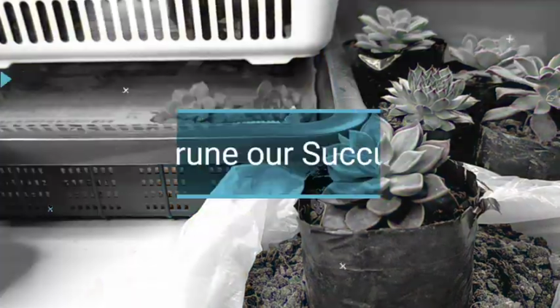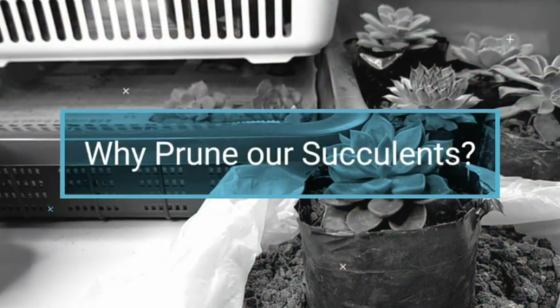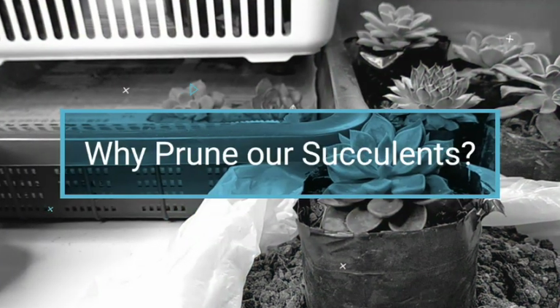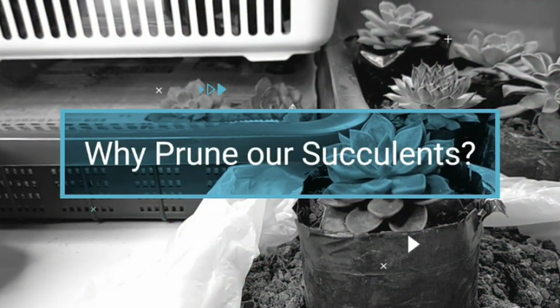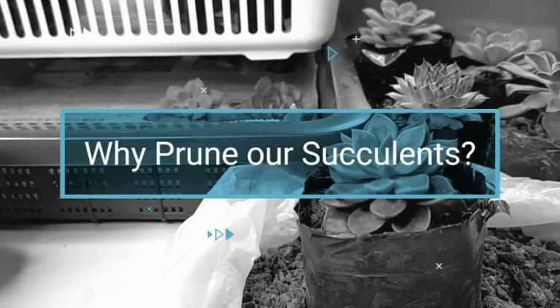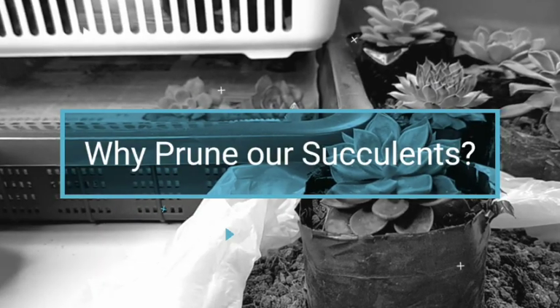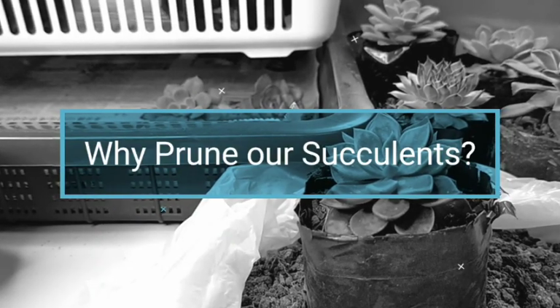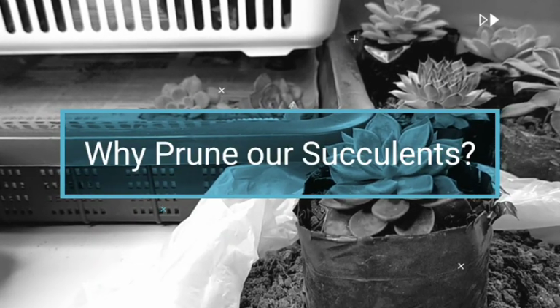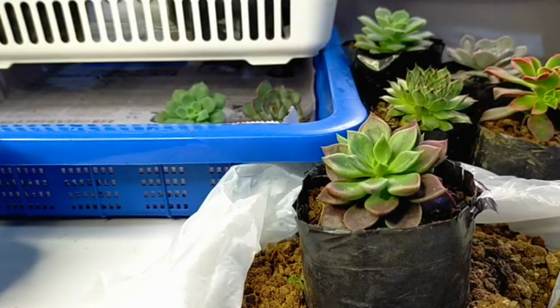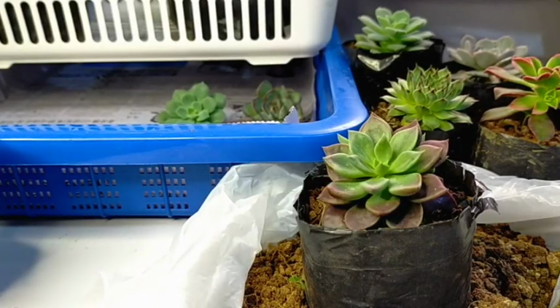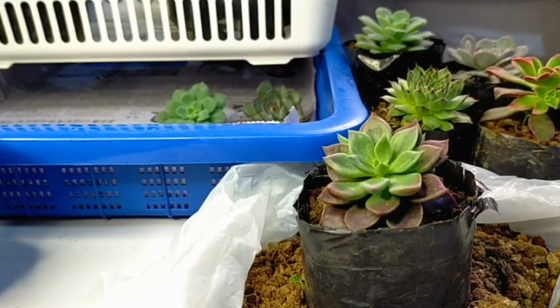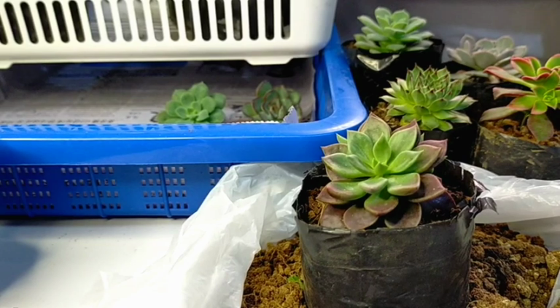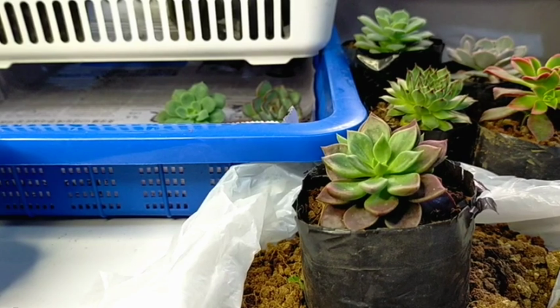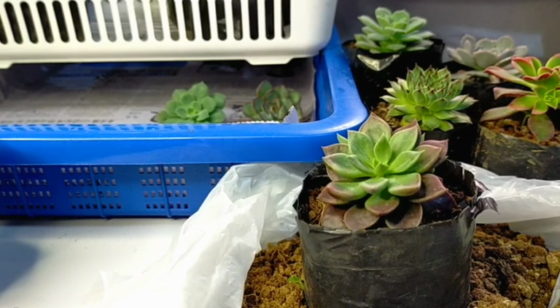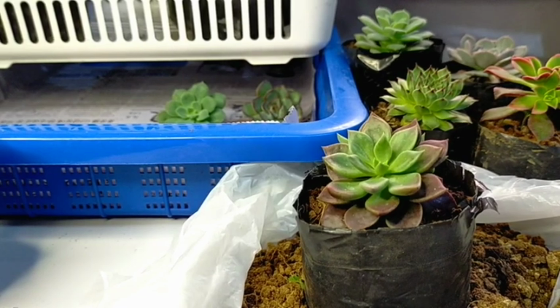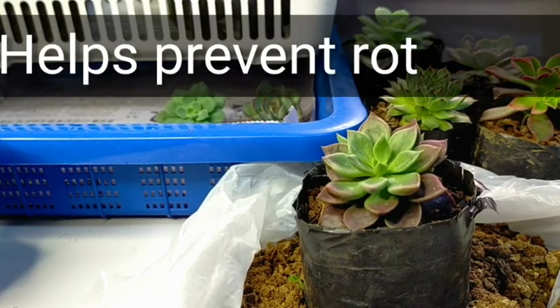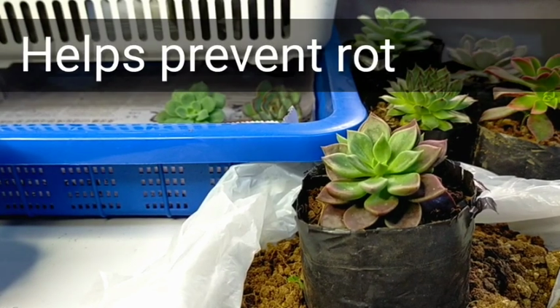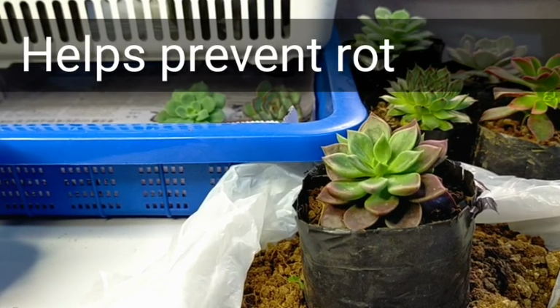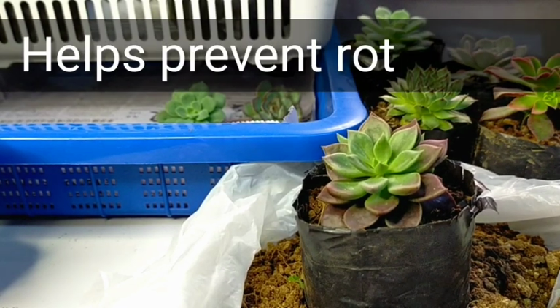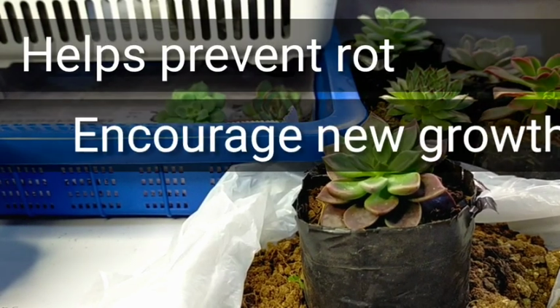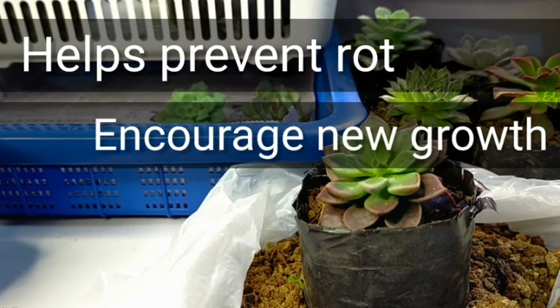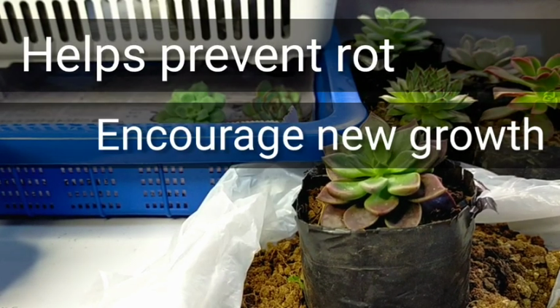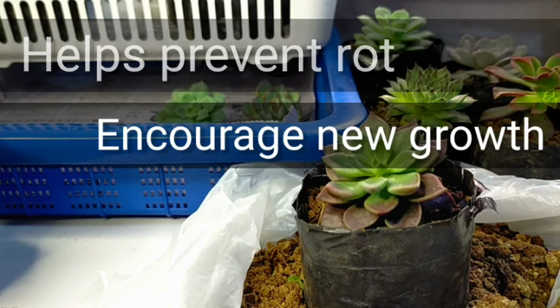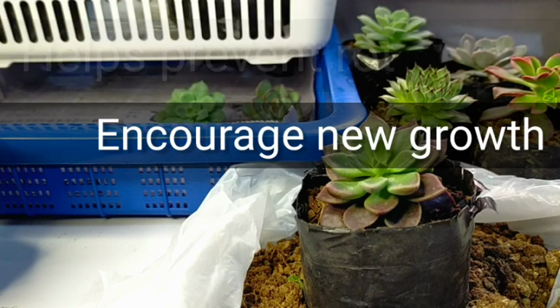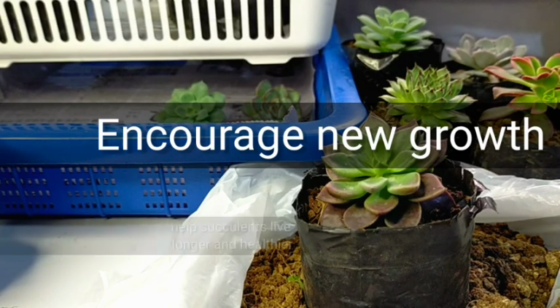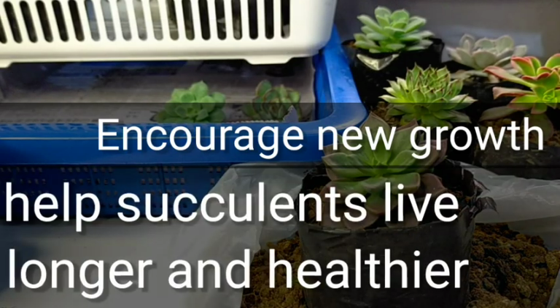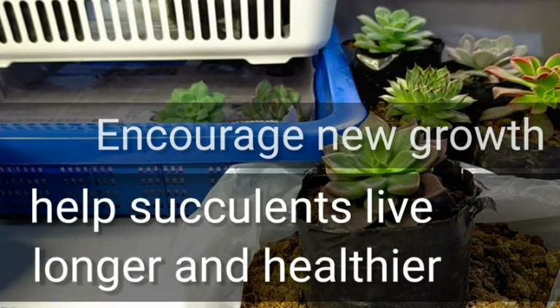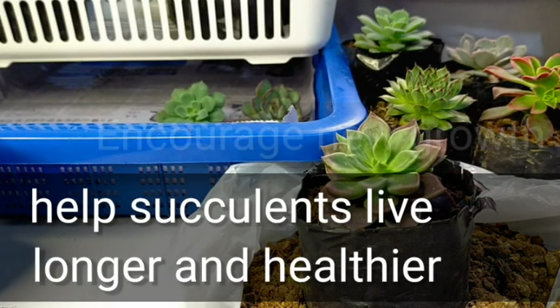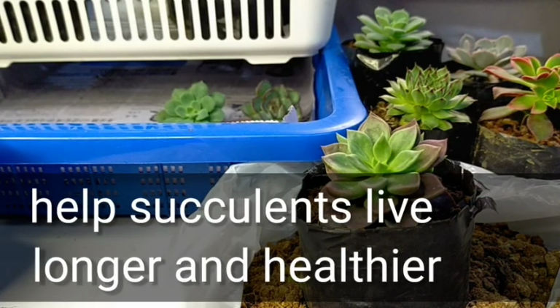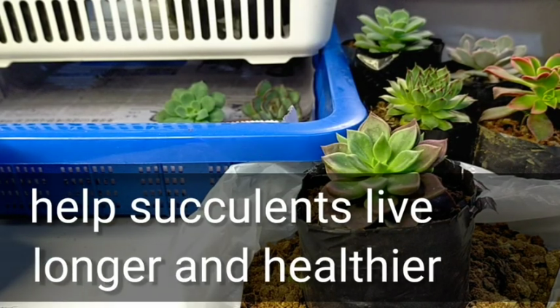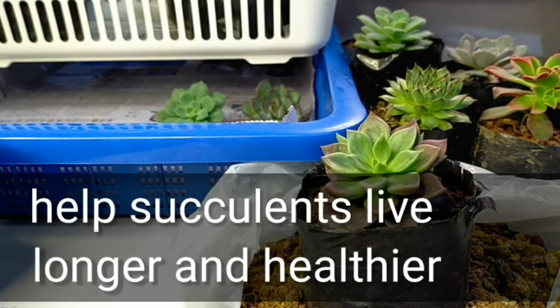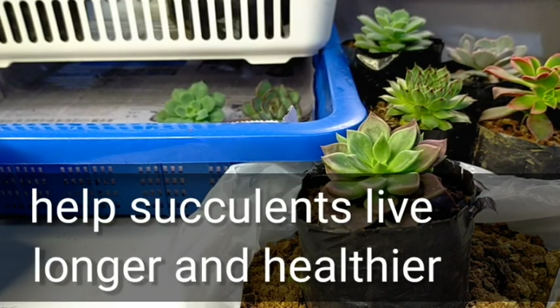We have a couple of reasons why we should prune our succulents from time to time. Number one, it can help prevent rot. Number two, it encourages new growth. And lastly, it can also help our succulents to live longer and healthier.